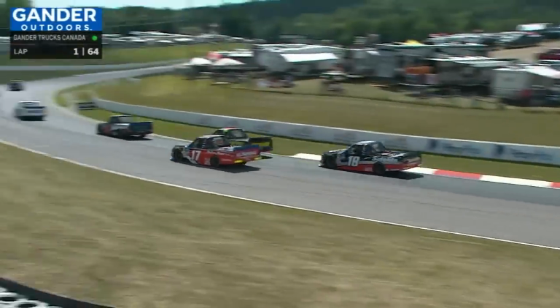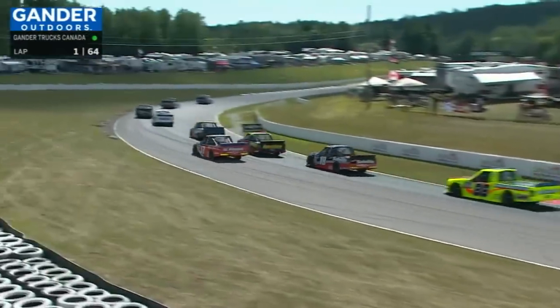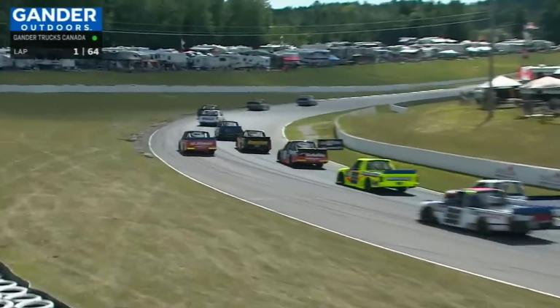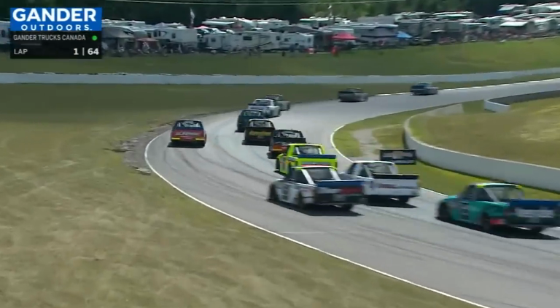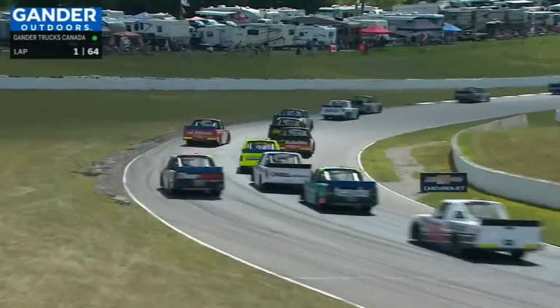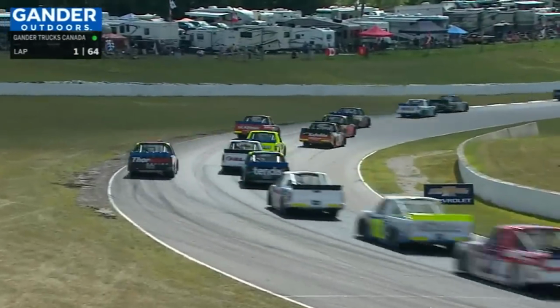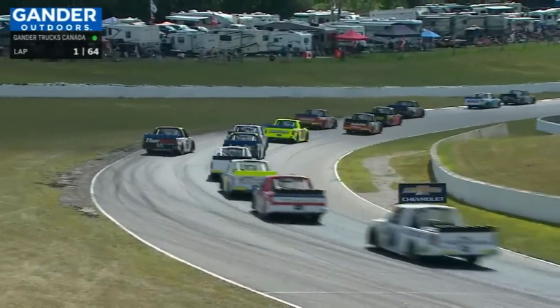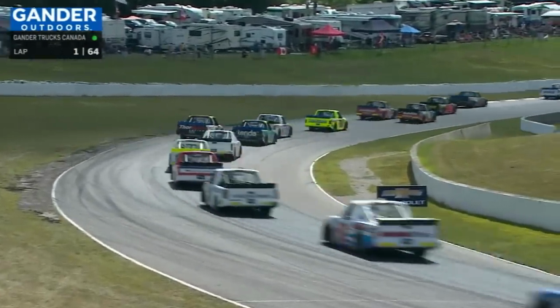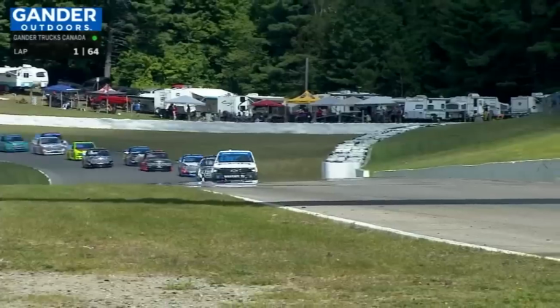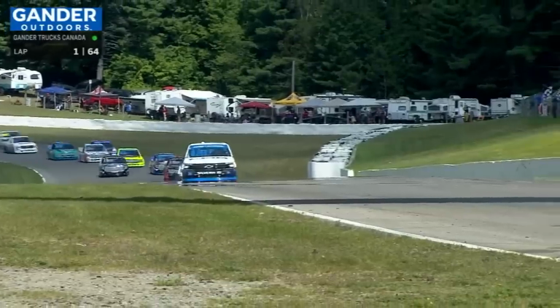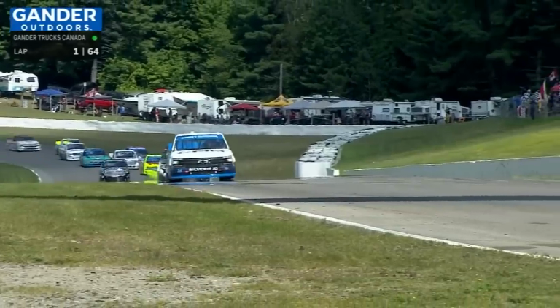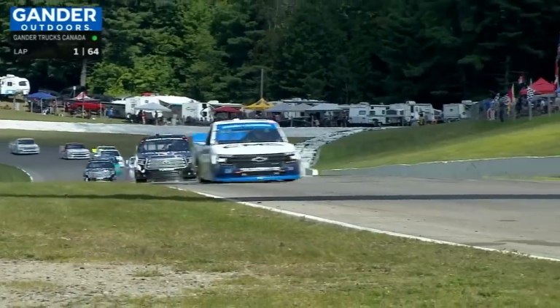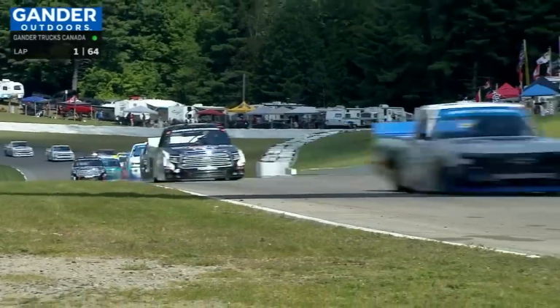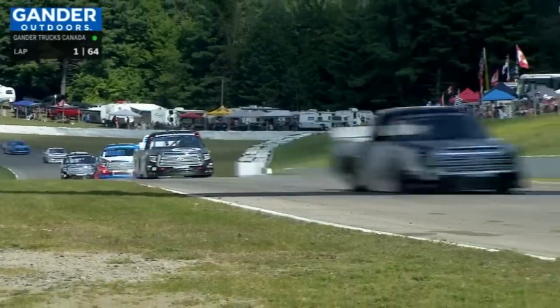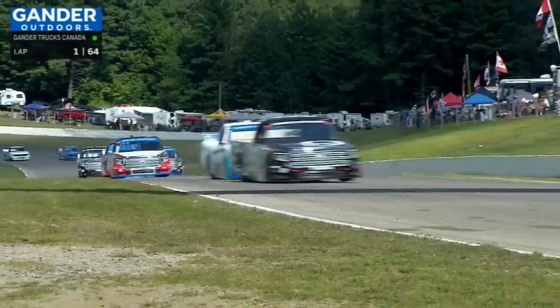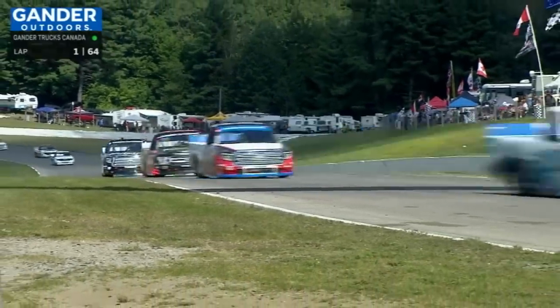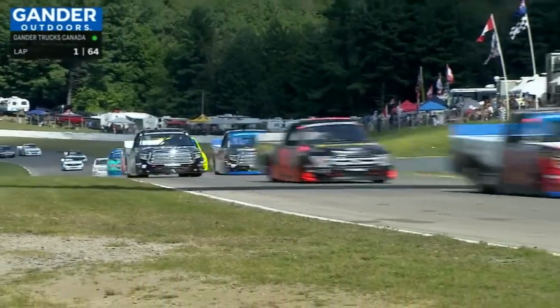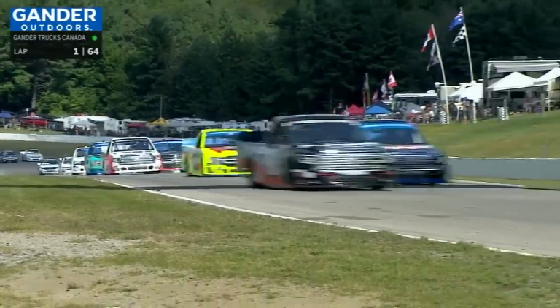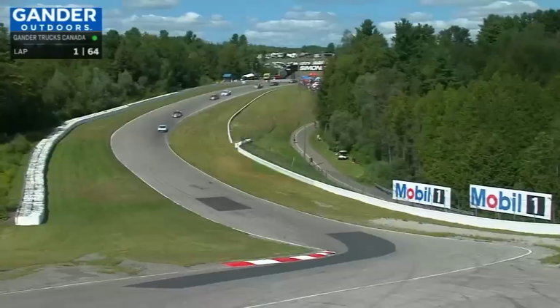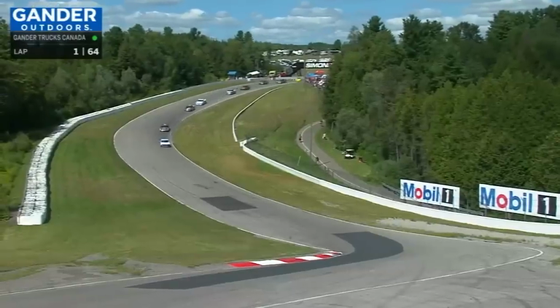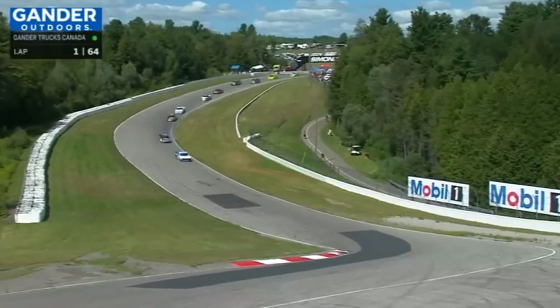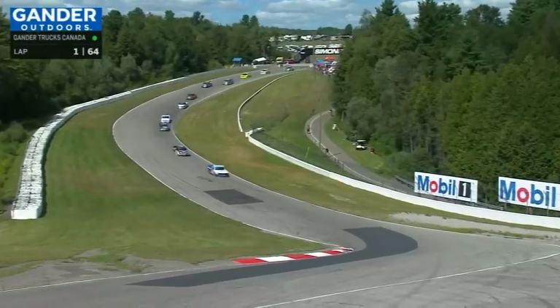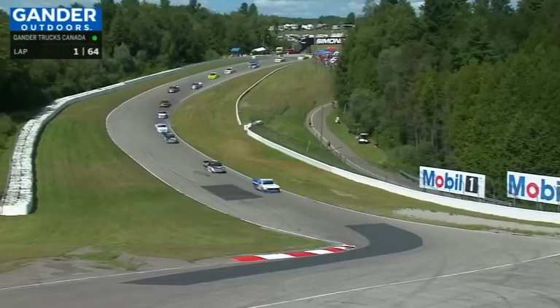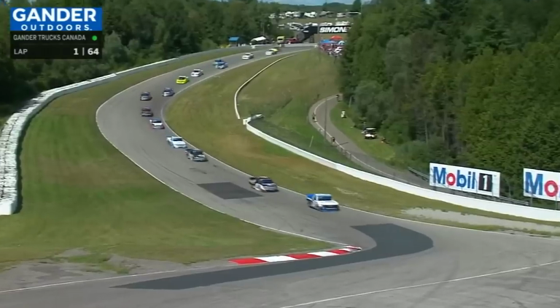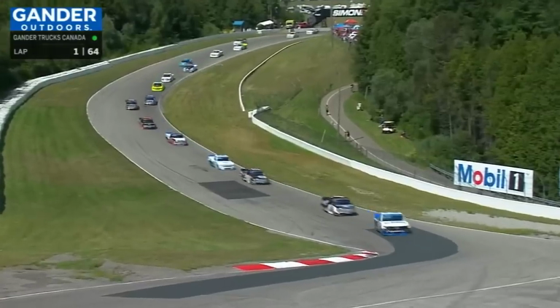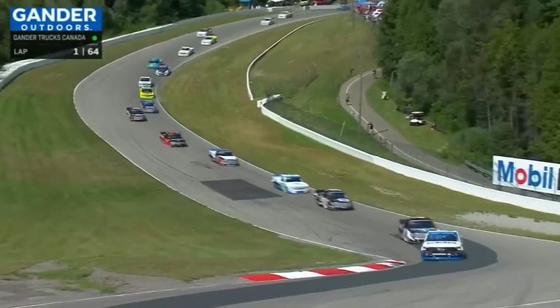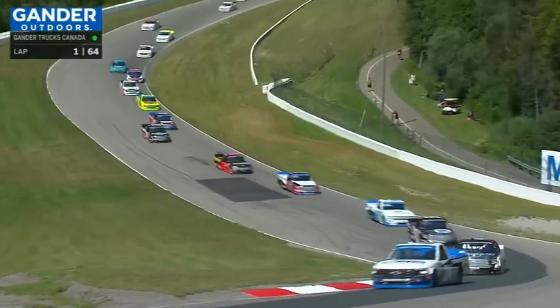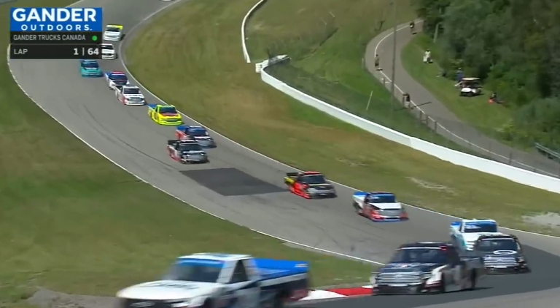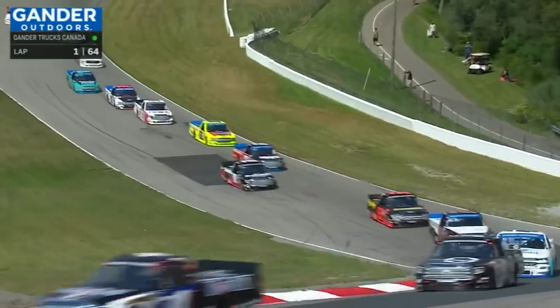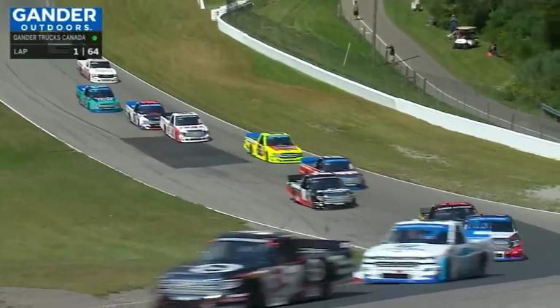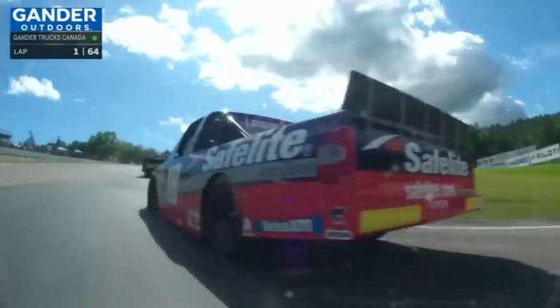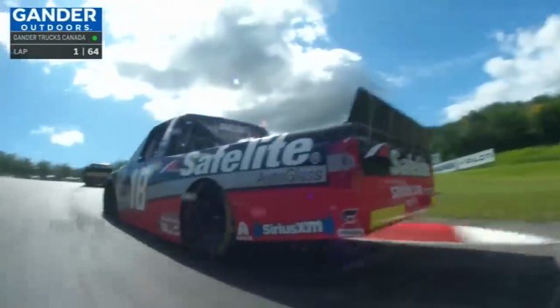The Ankrum are trying to go around the outside. Ben Rhodes, the 99 block truck on the inside. Now Harrison Burton is side-by-side with Ankrum. Trying to sort themselves out back in the pack, but at the front, single file with Brett Moffitt and Todd Gilliland 1-2.